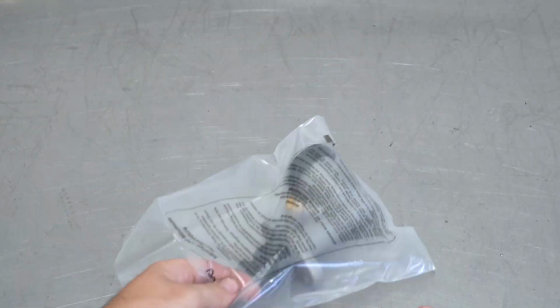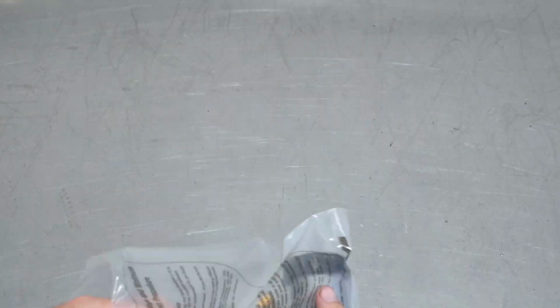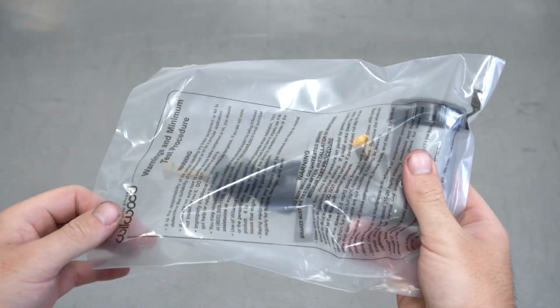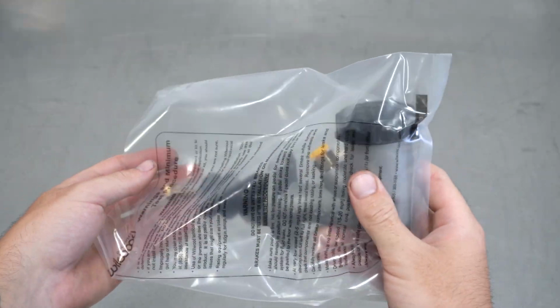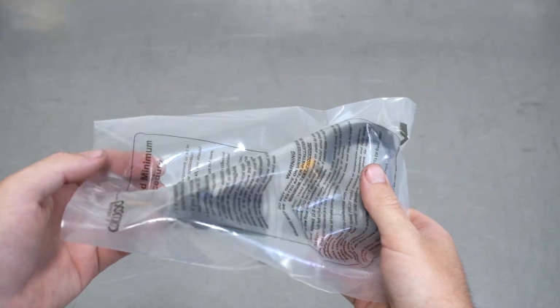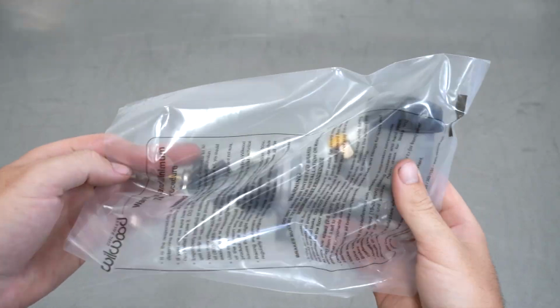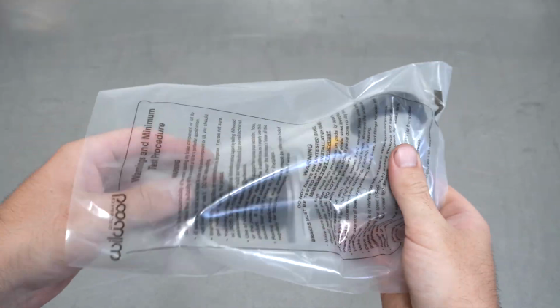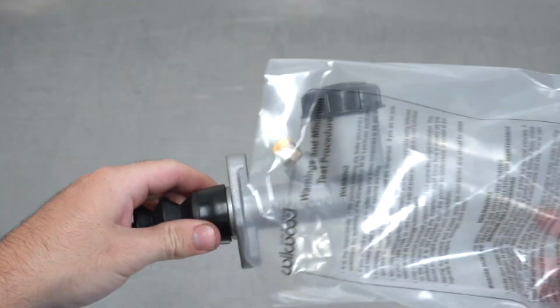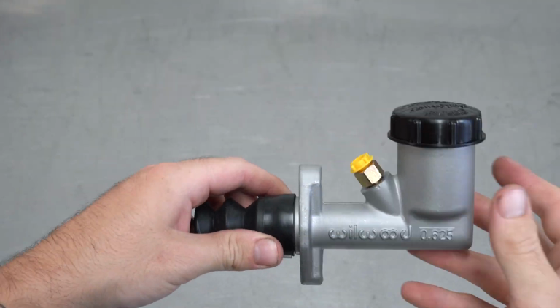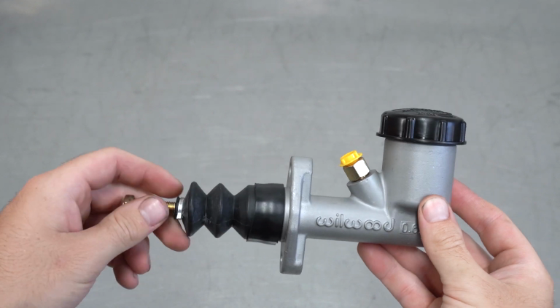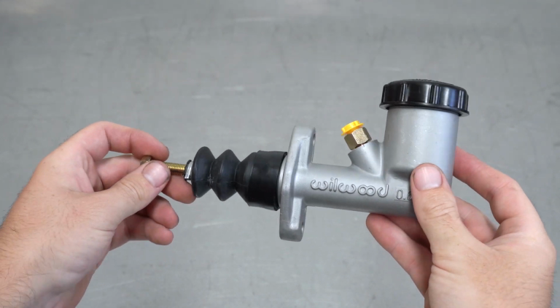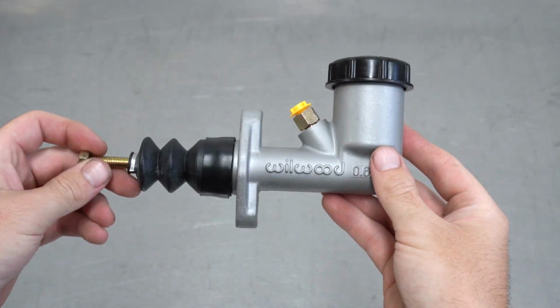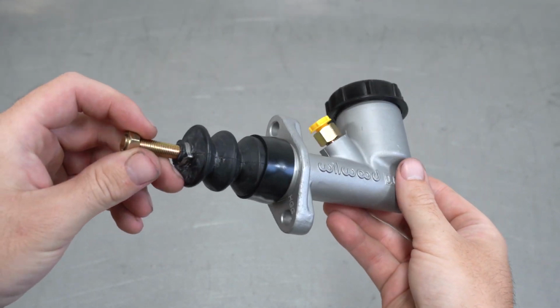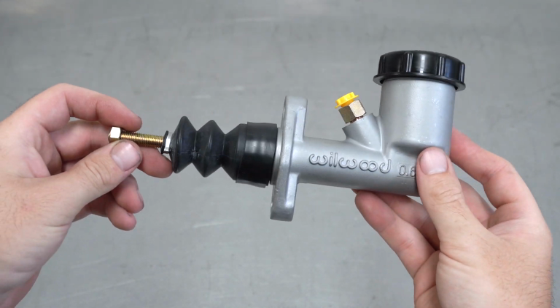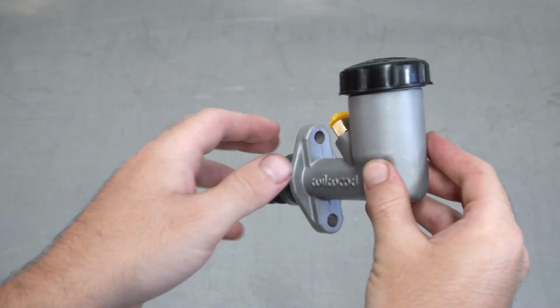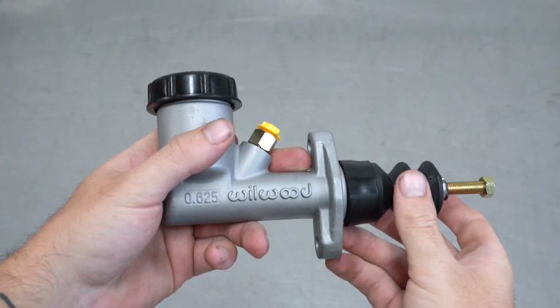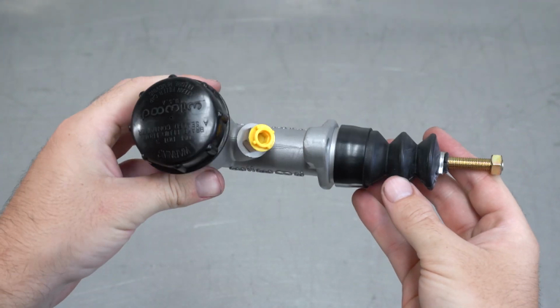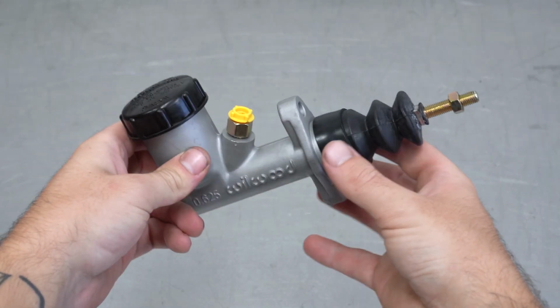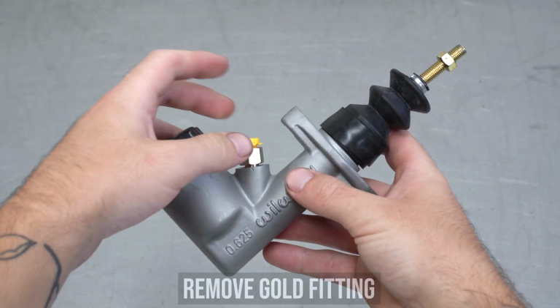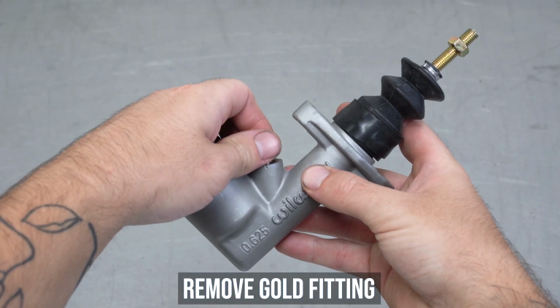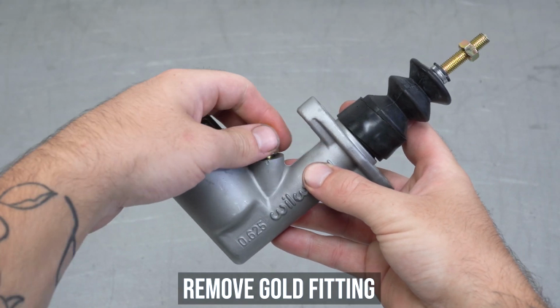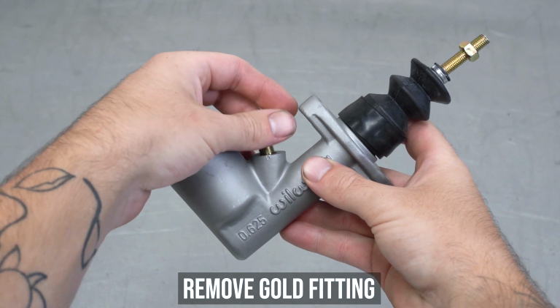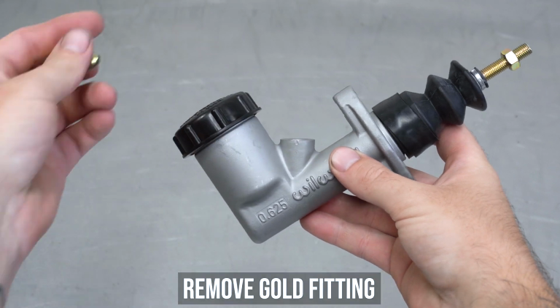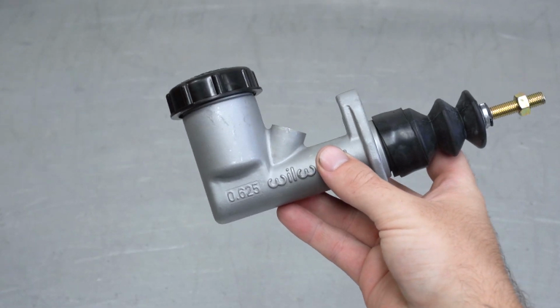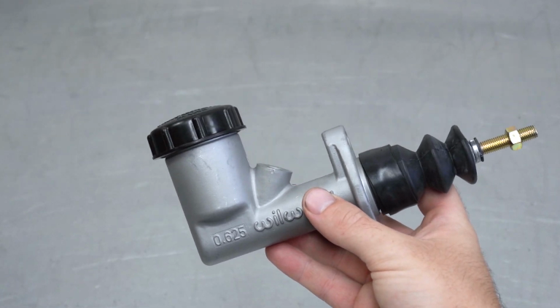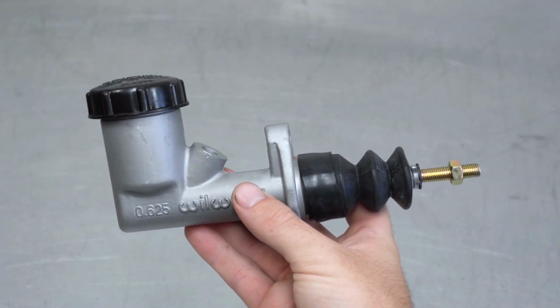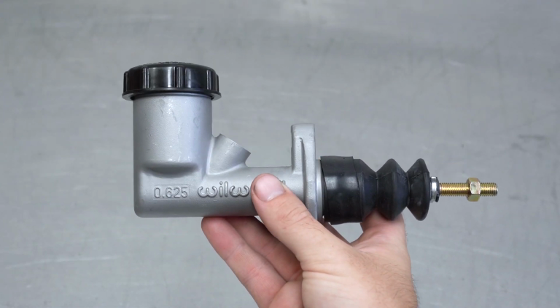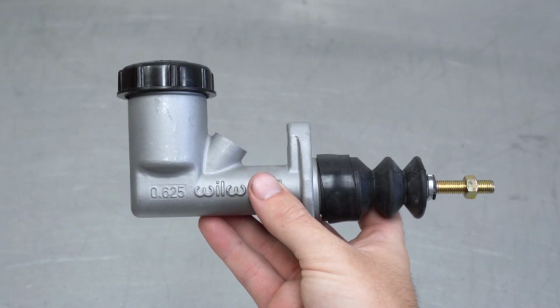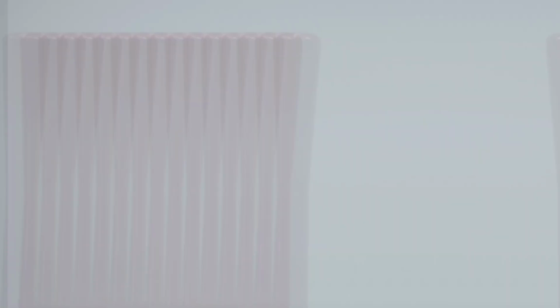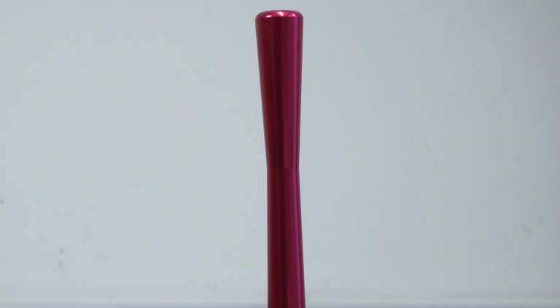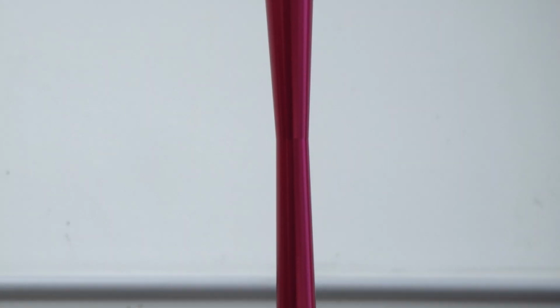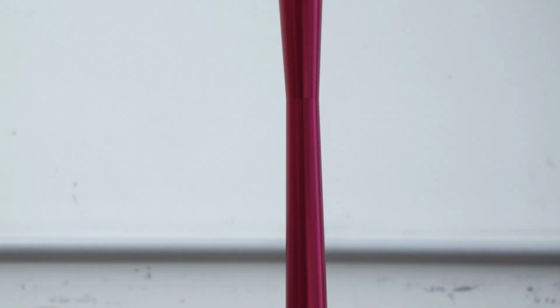Opening the box and removing it from the bag, you get the master all beautiful like. Would you look at that? Now when fitting the GK Tech lines to this master, you will remove the gold fitting and hawk it somewhere on eBay. And that's it for setting this thing up.